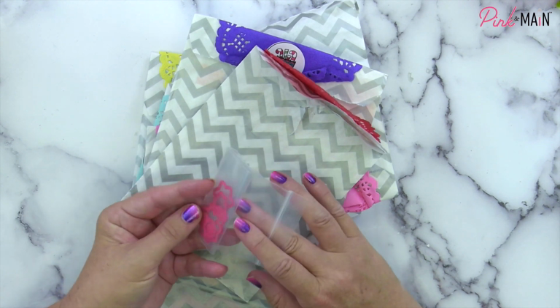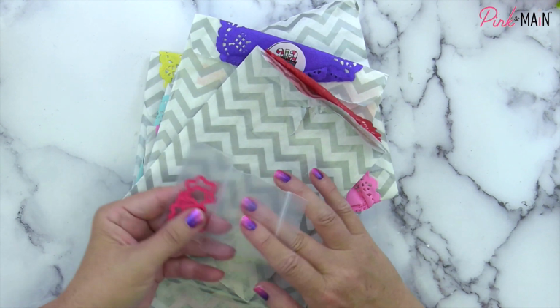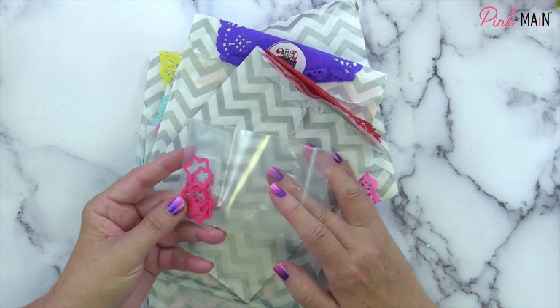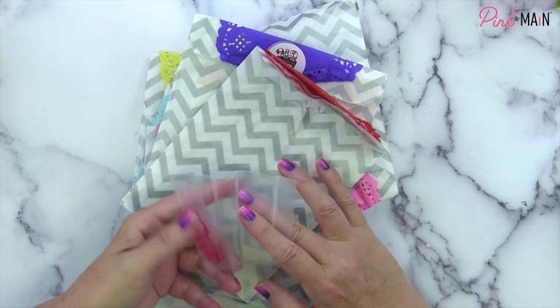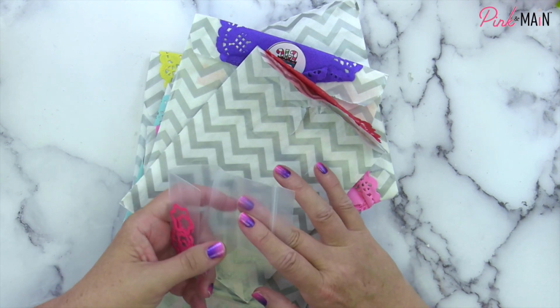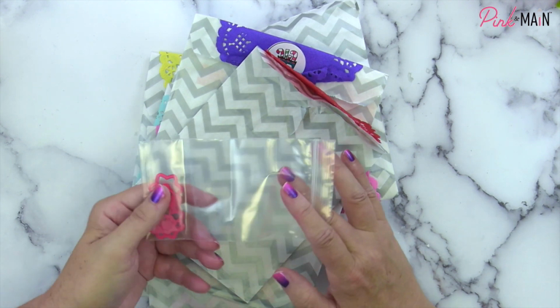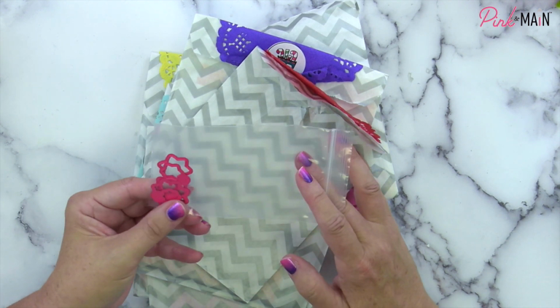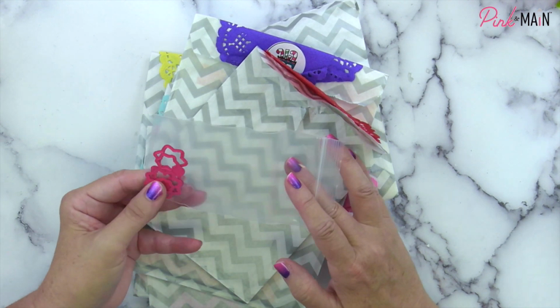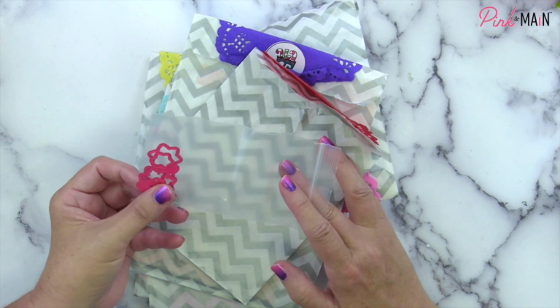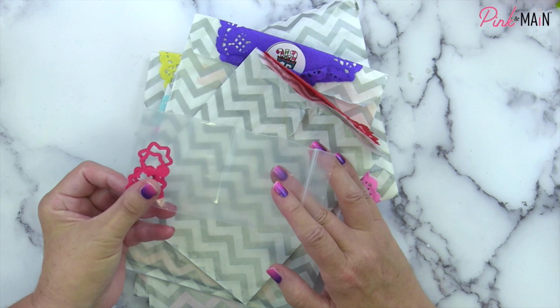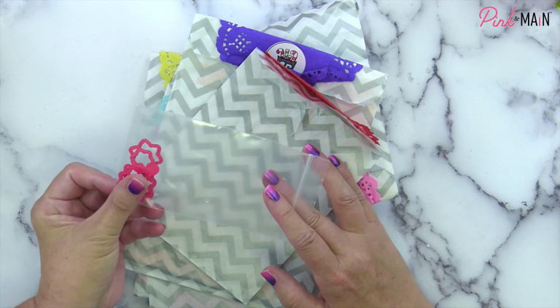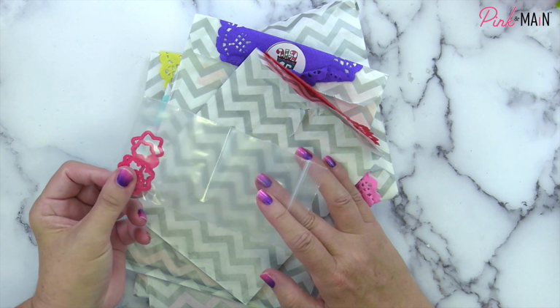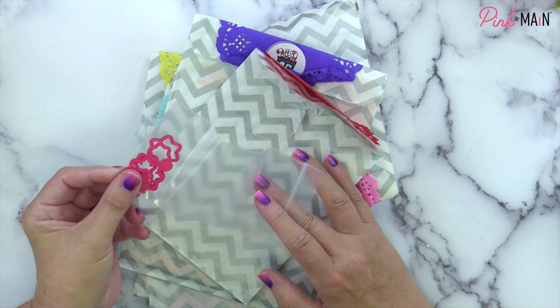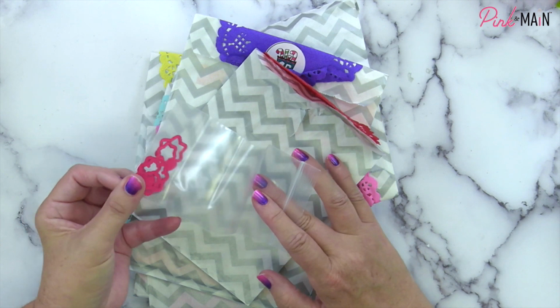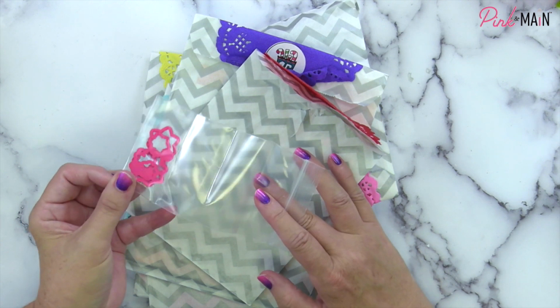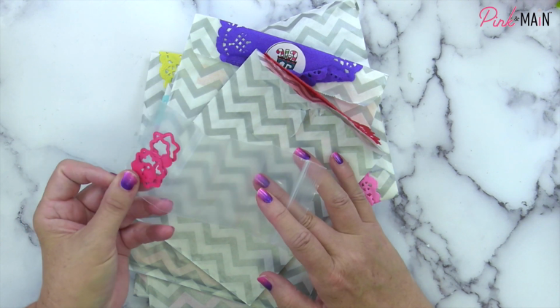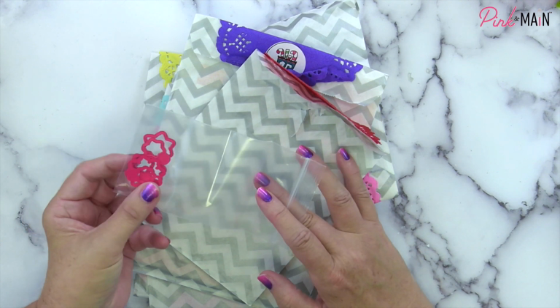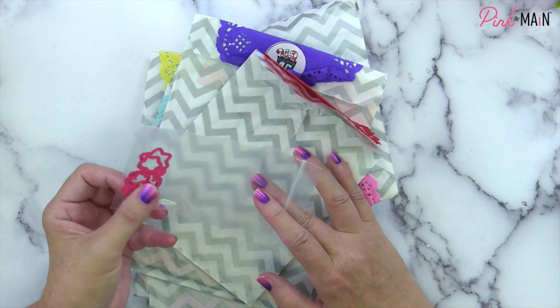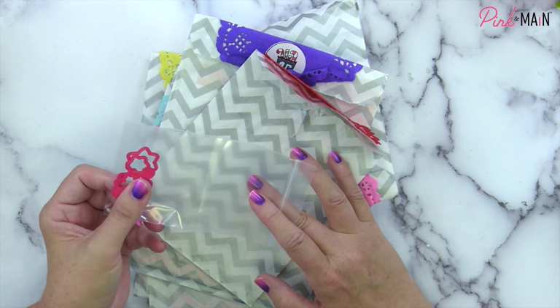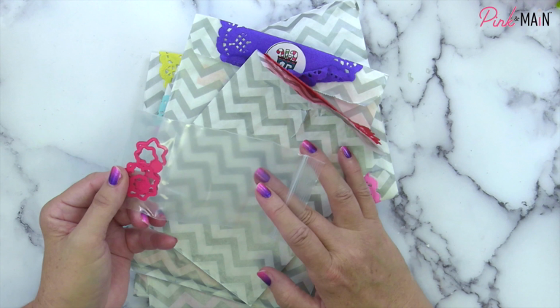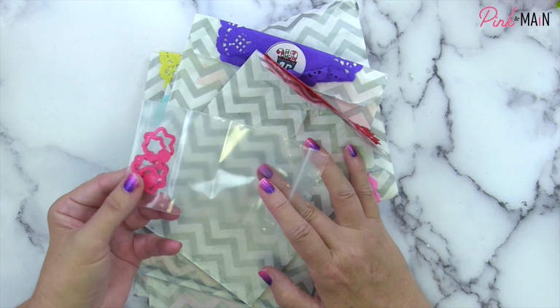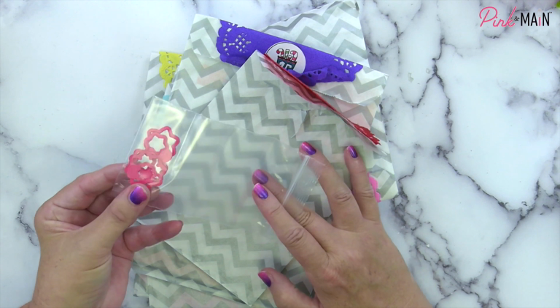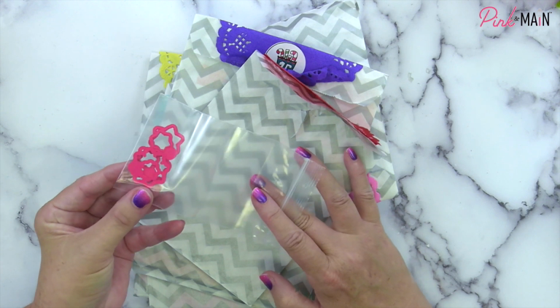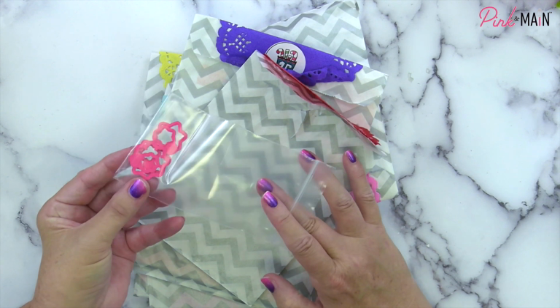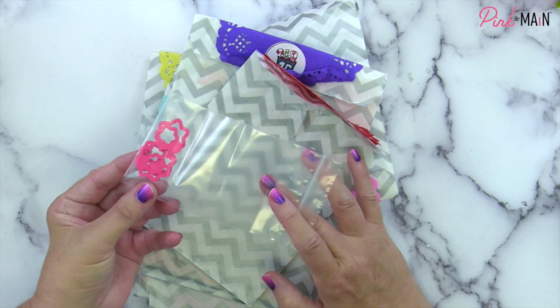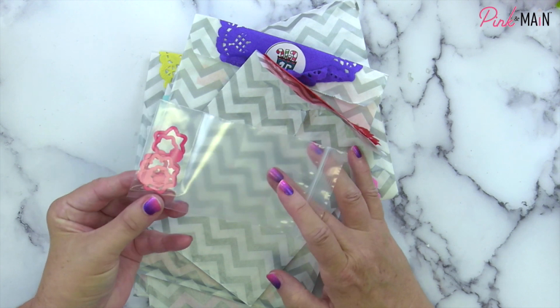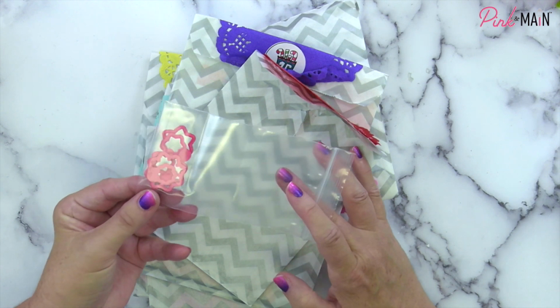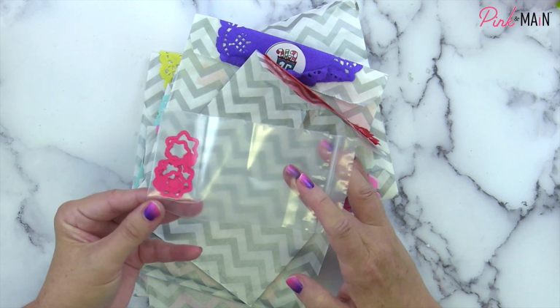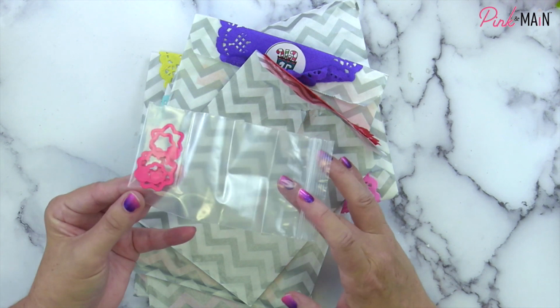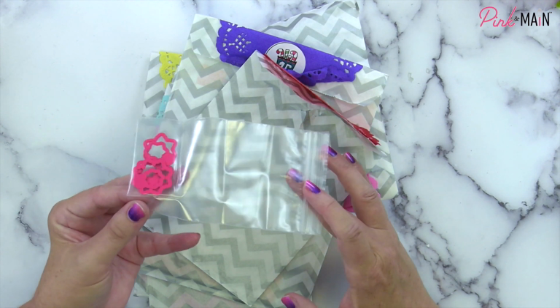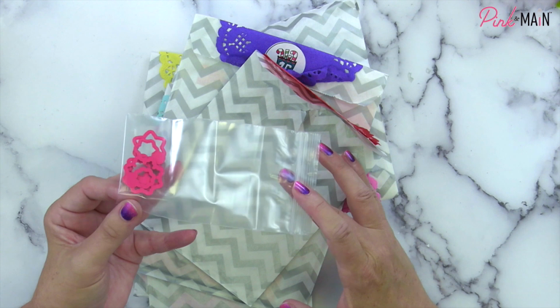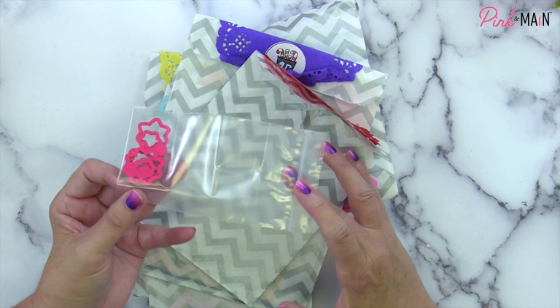So what we have down inside is our dies for our snowflakes. You'll have coordinating dies to cut out the snowflakes from the stamp set that we opened yesterday.